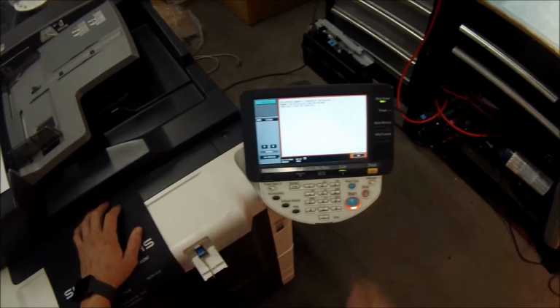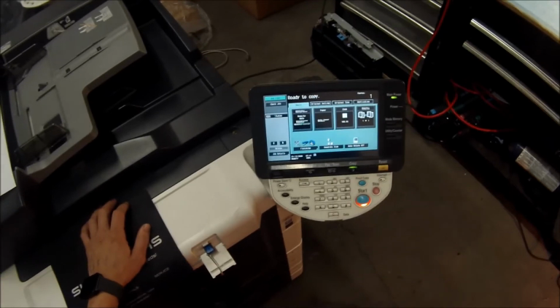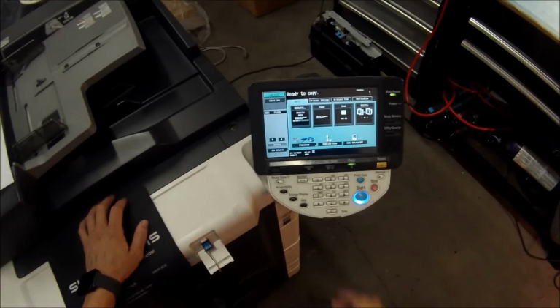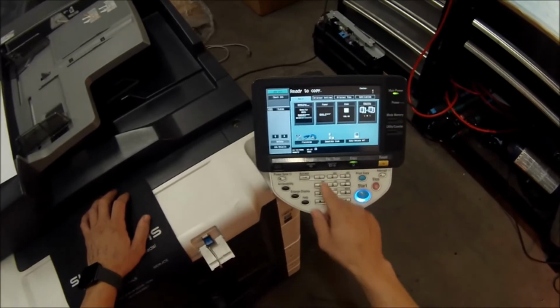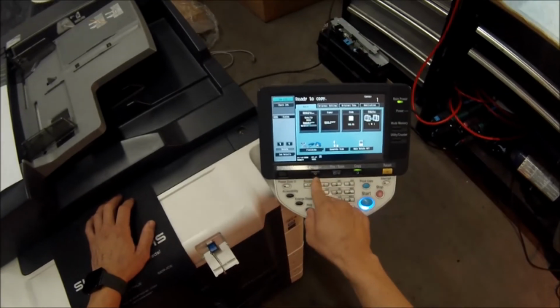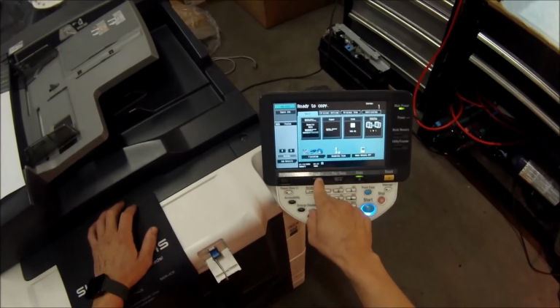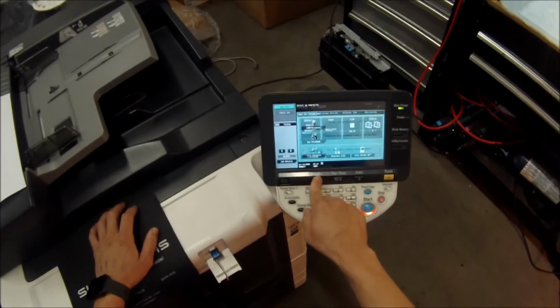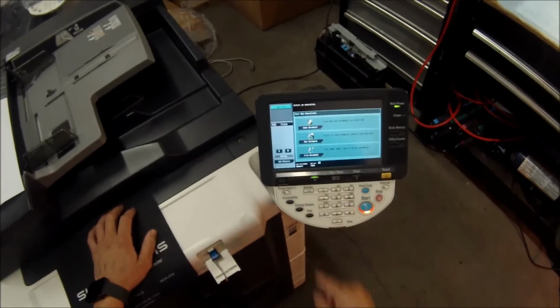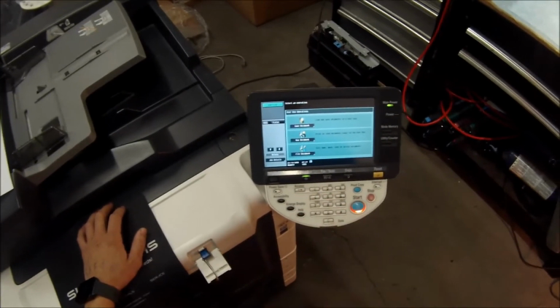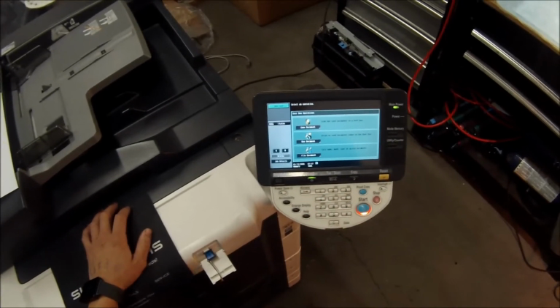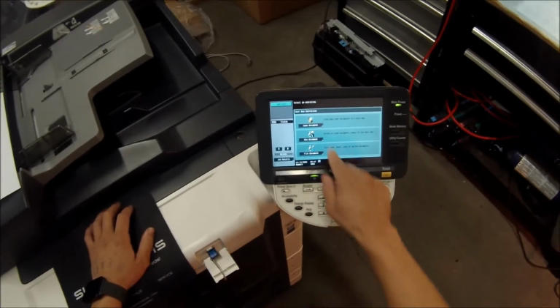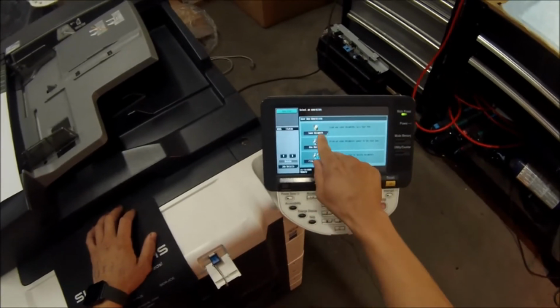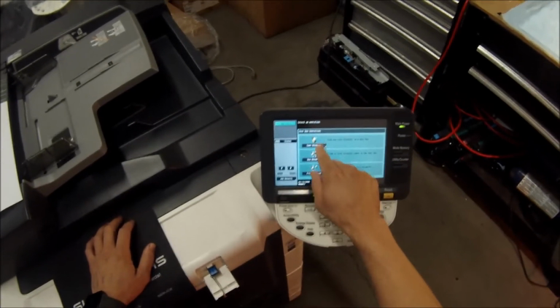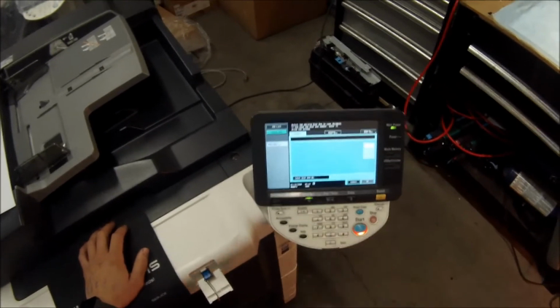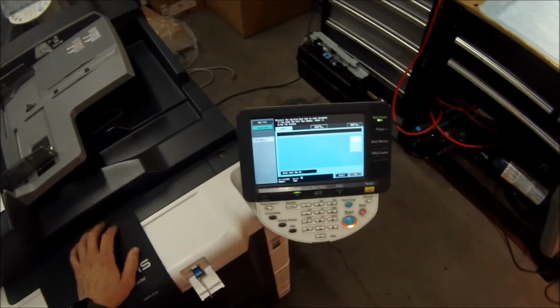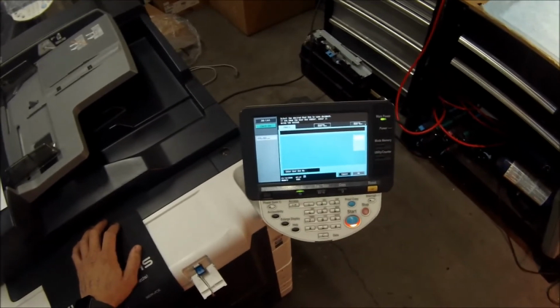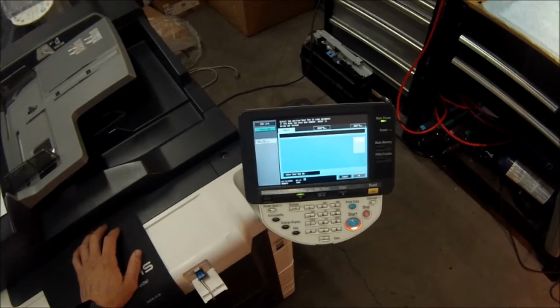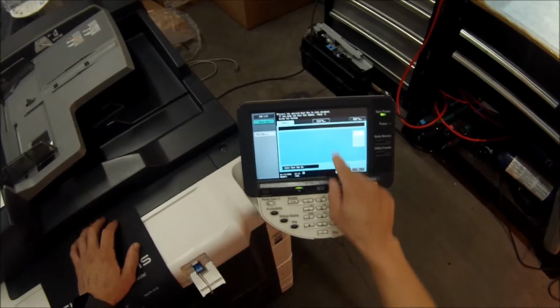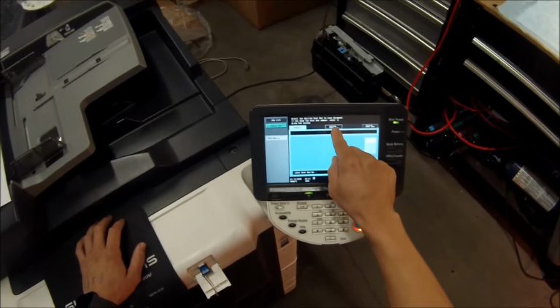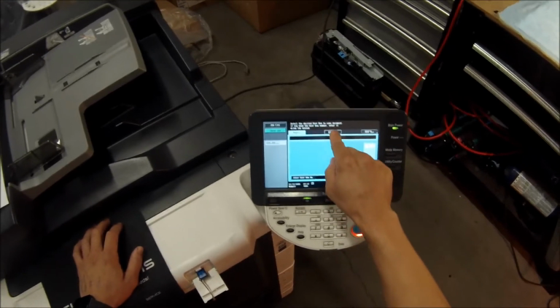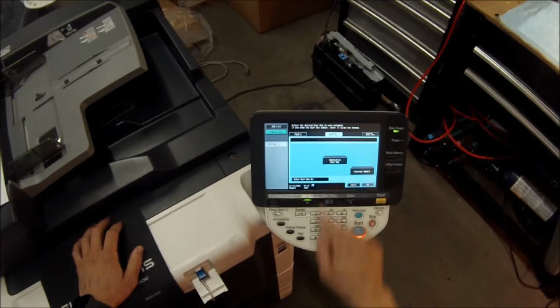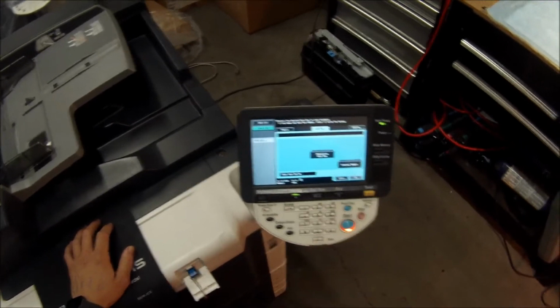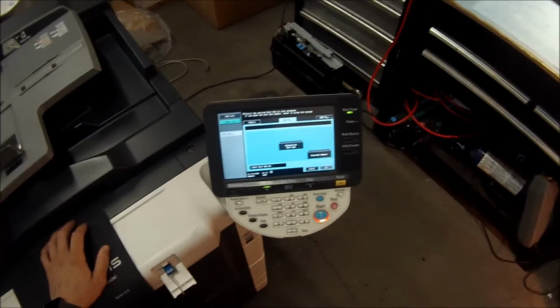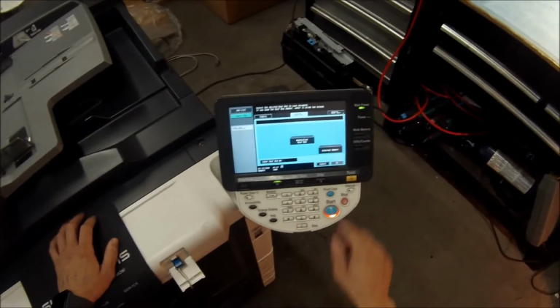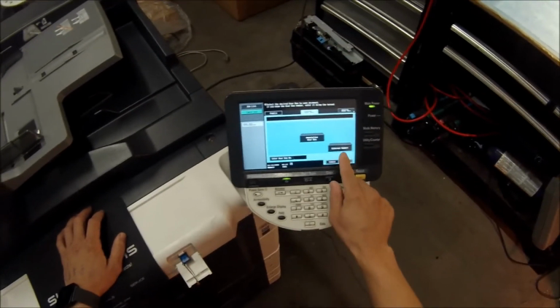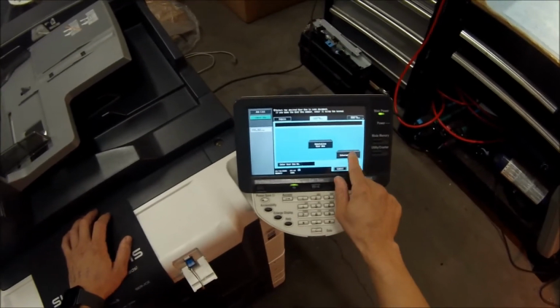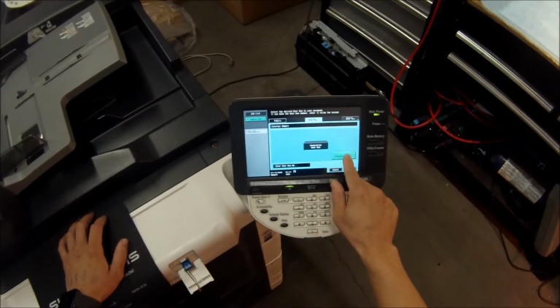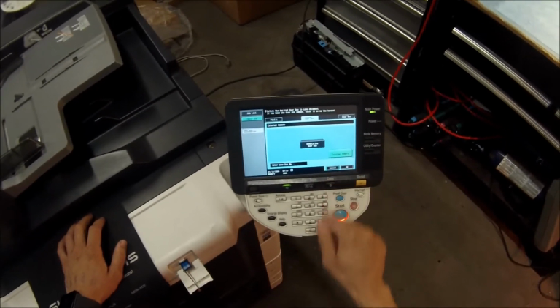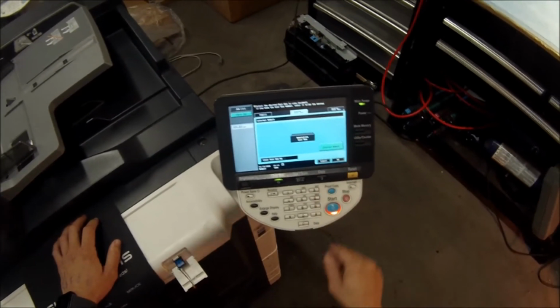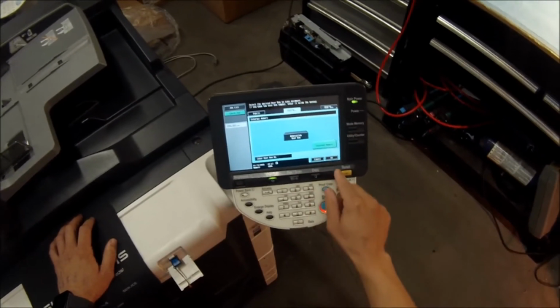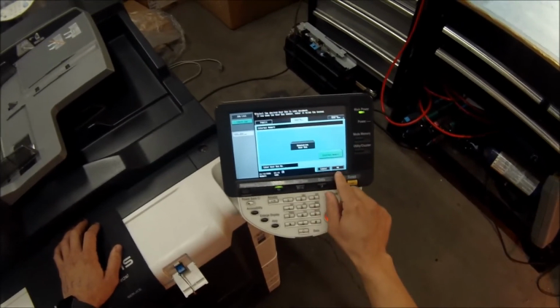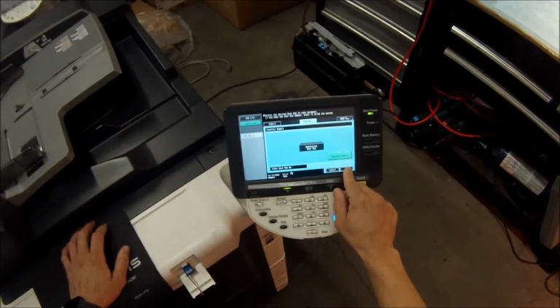Select the user box, save document, system user box, external memory, and hit OK.